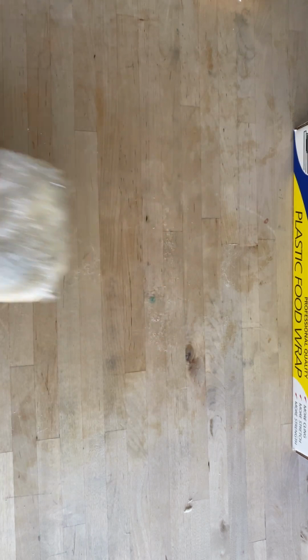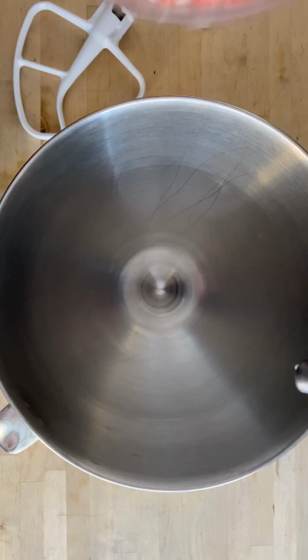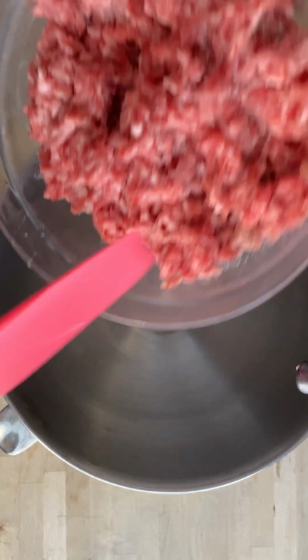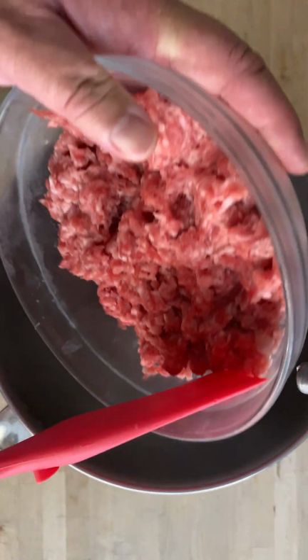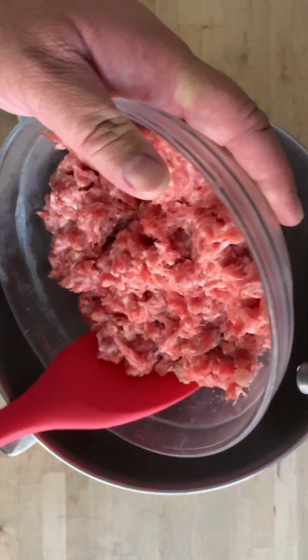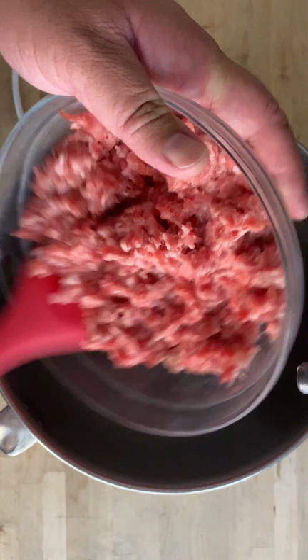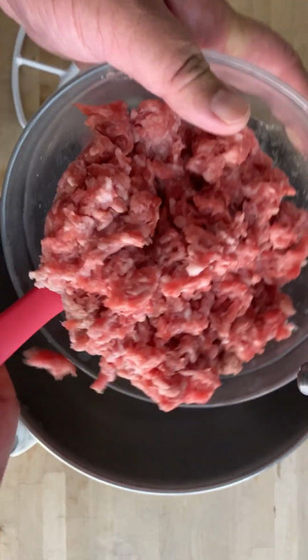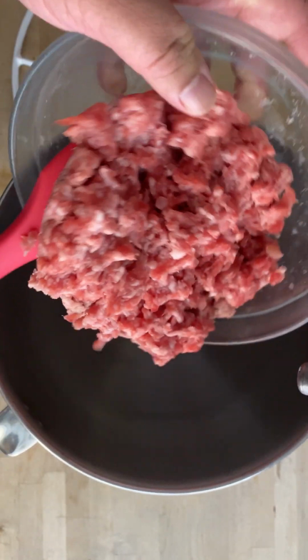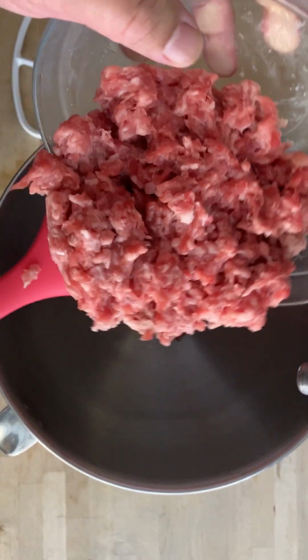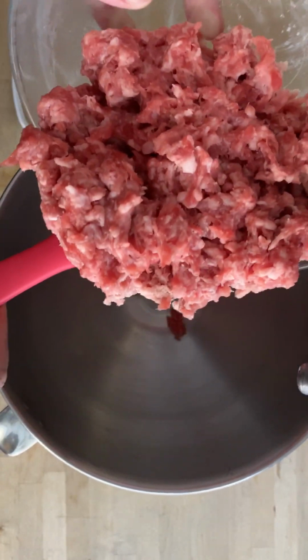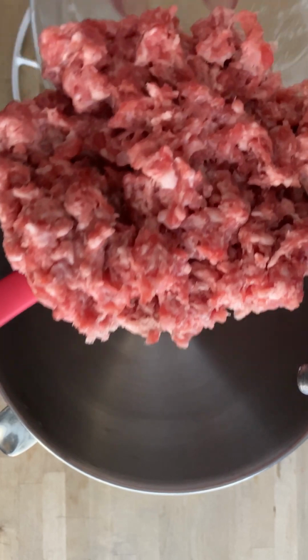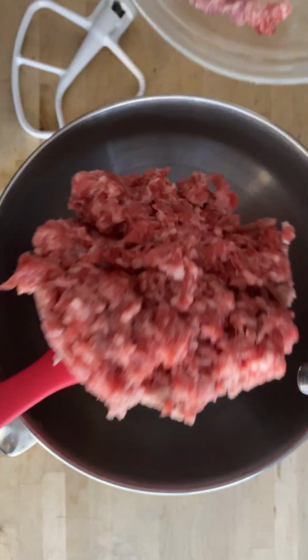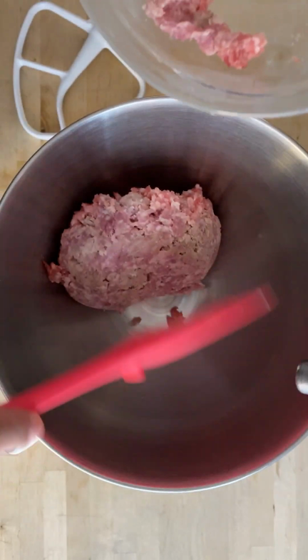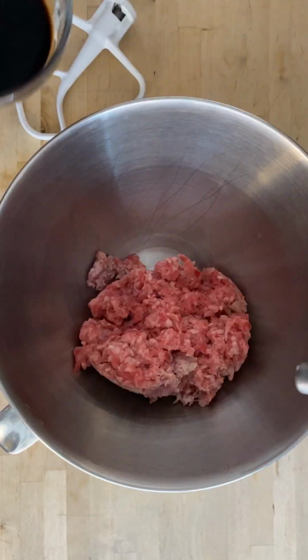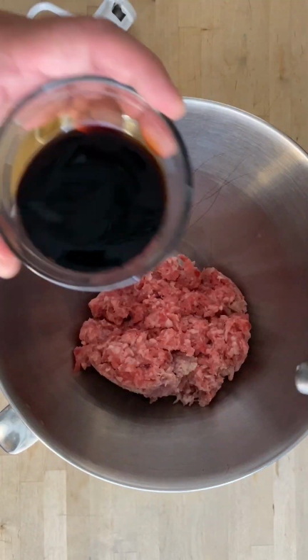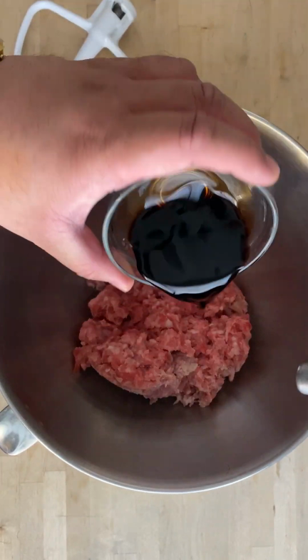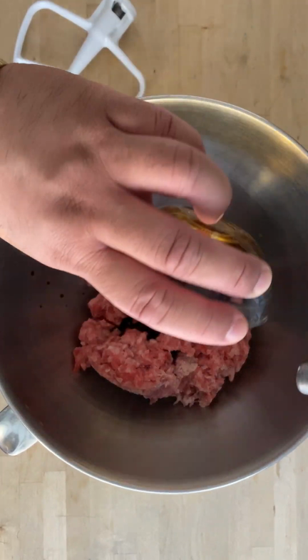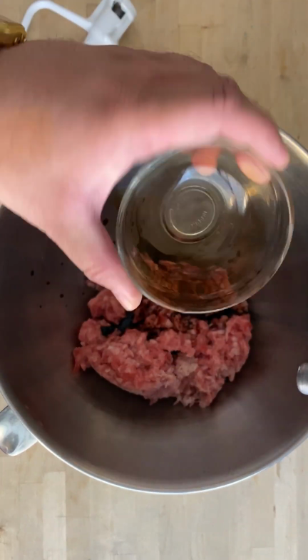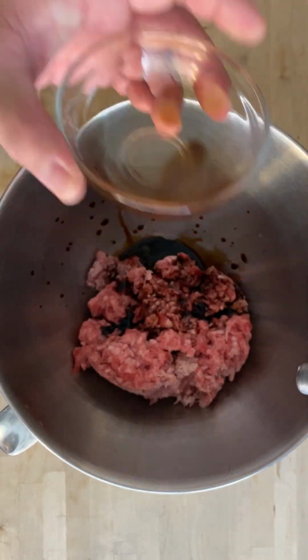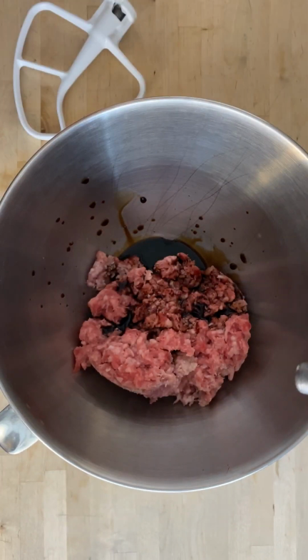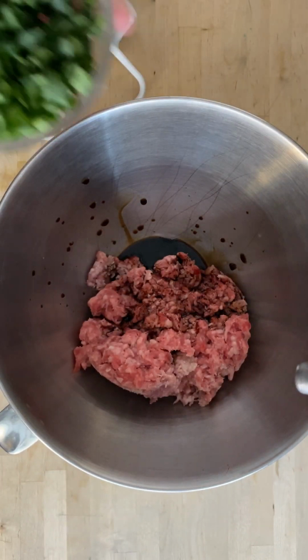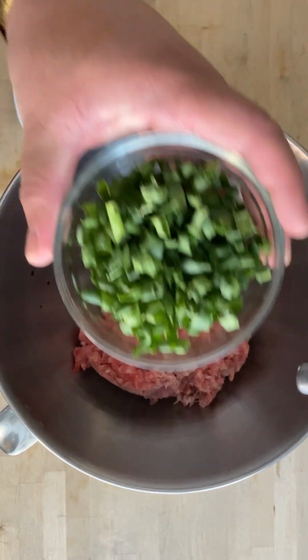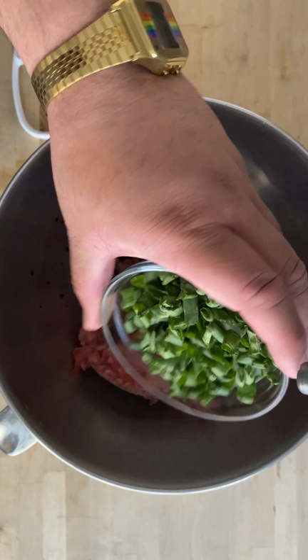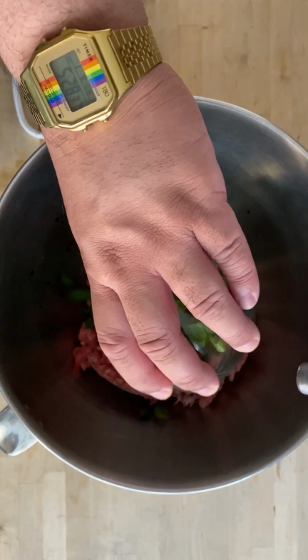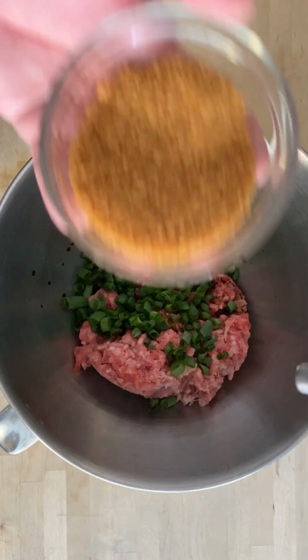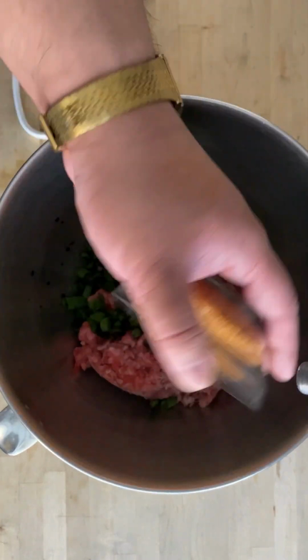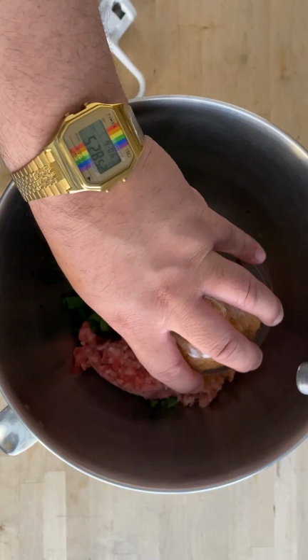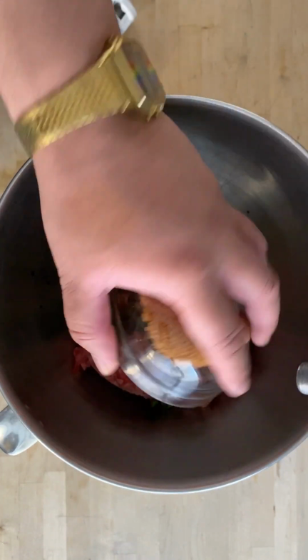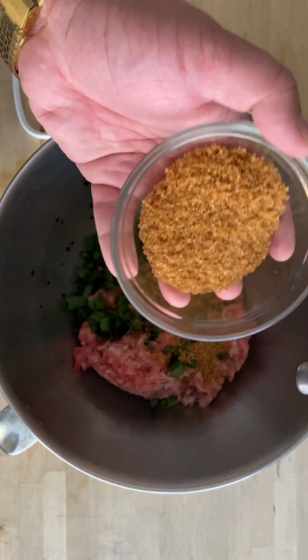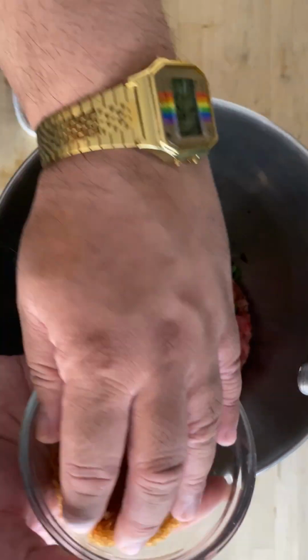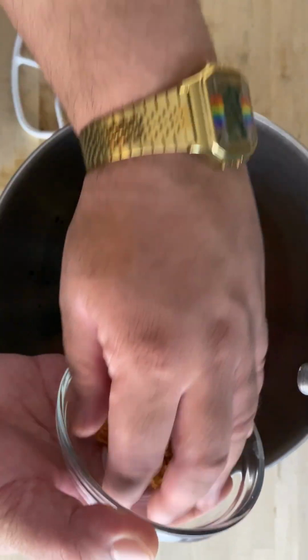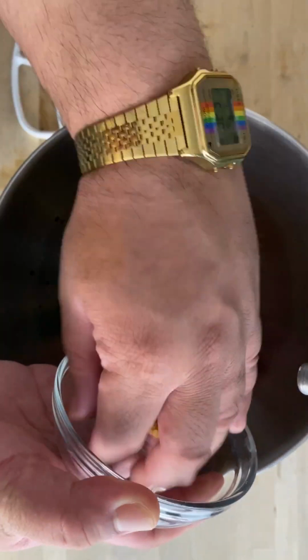In a stand mixer bowl, add ground pork, soy sauce, green onion, brown sugar, minced garlic, sweet paprika for natural color, black pepper to taste, sweet rice vinegar, egg, mozzarella, panko, and mix until combined.